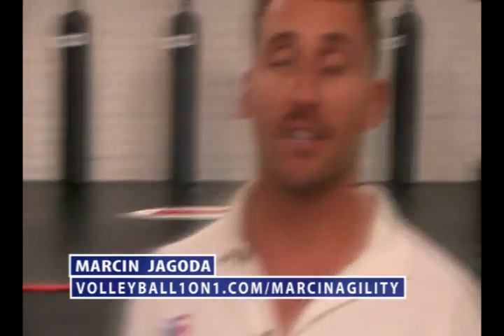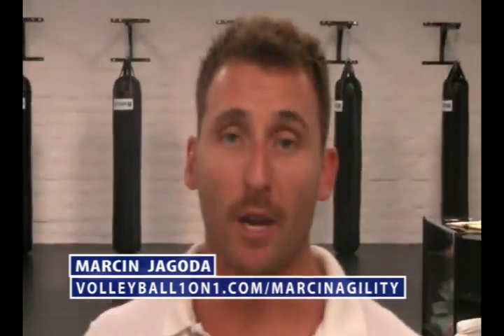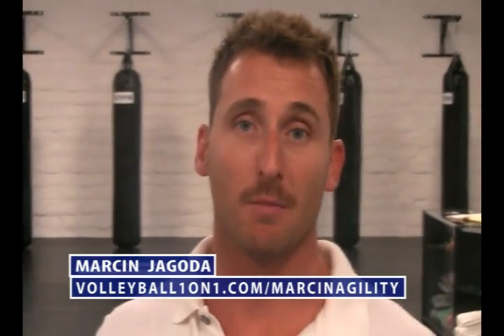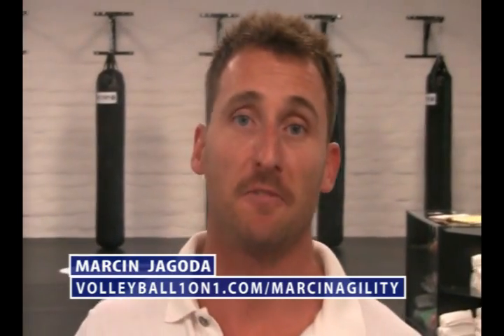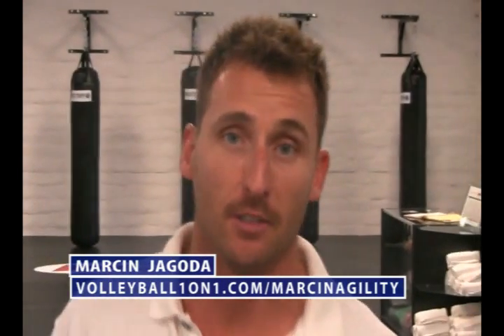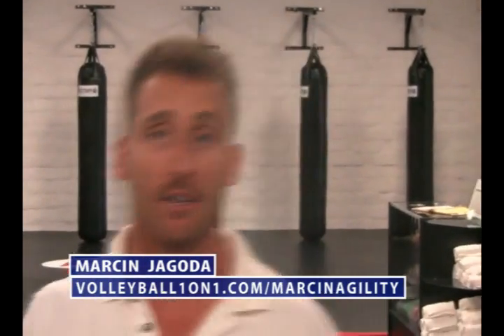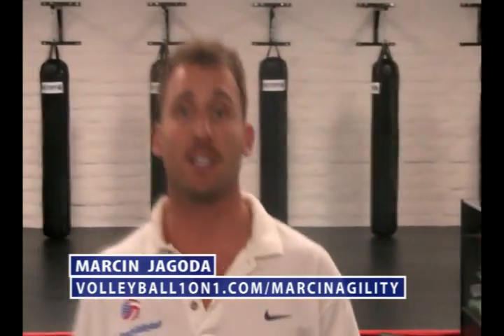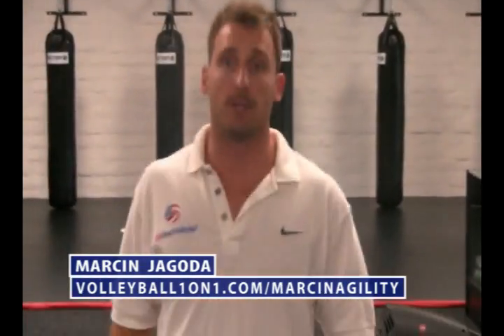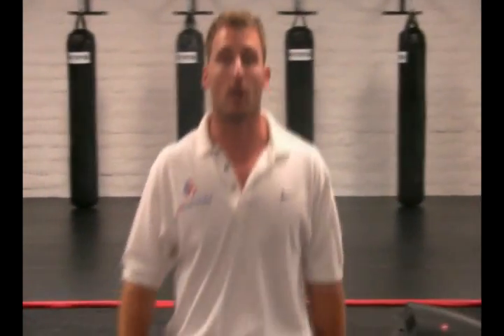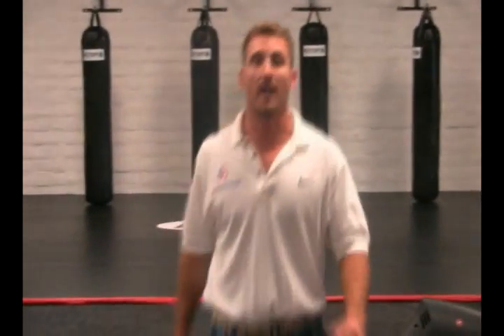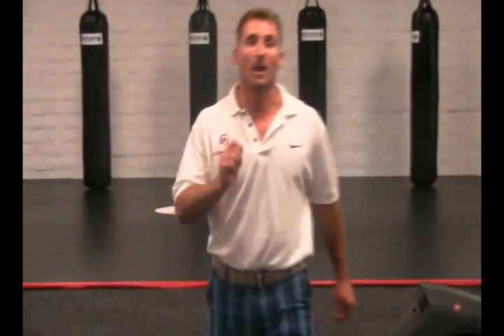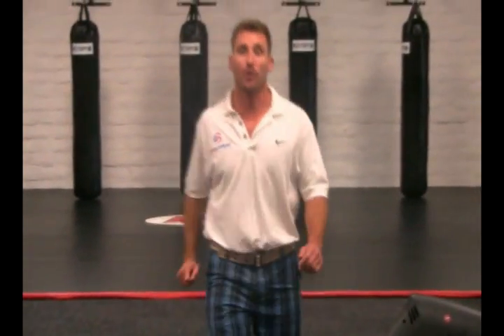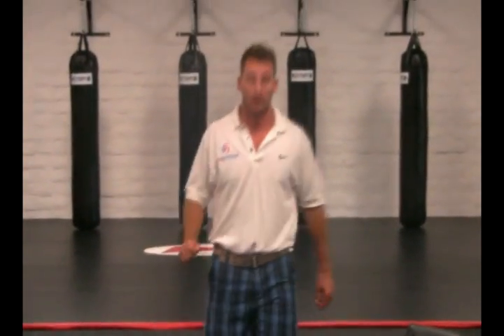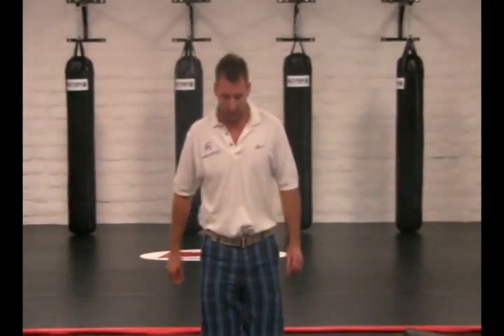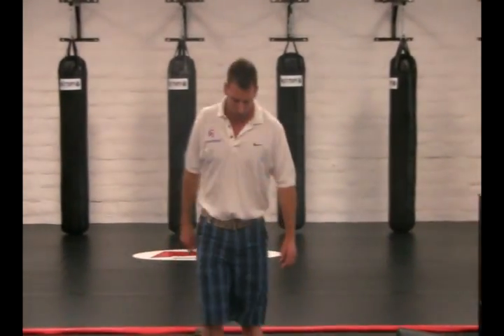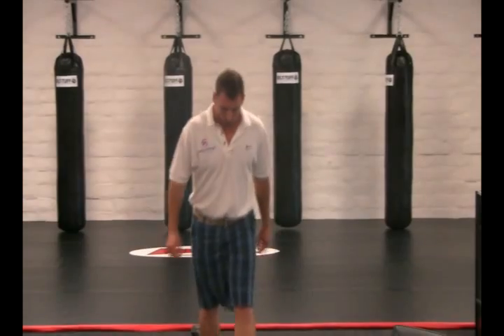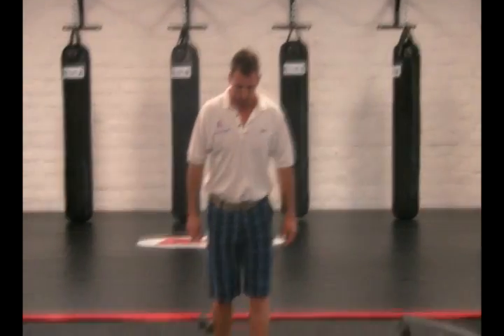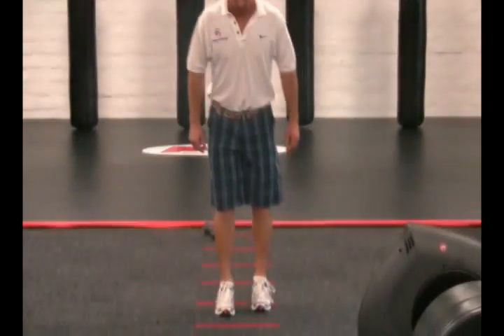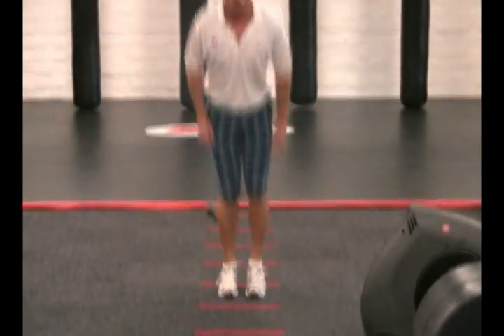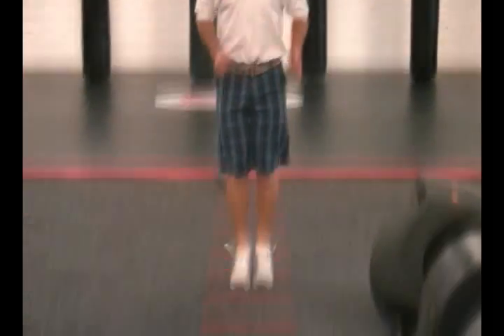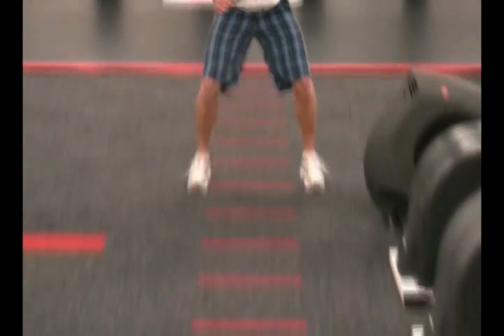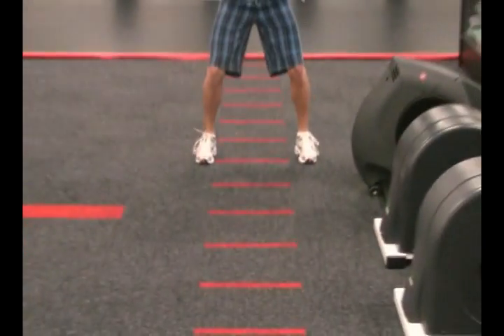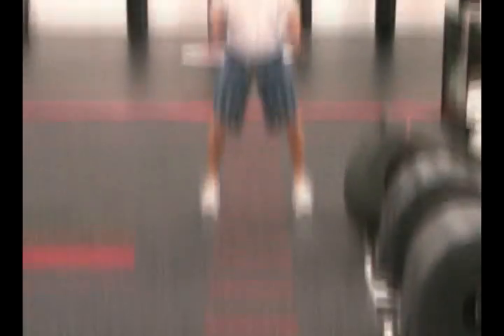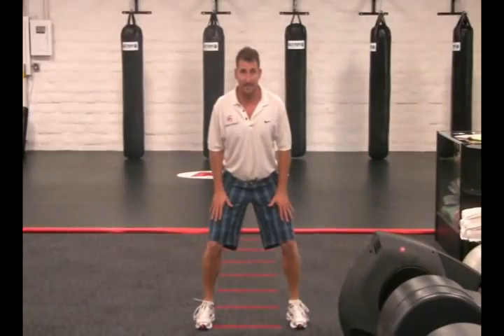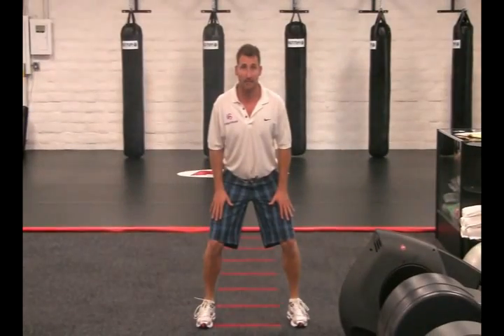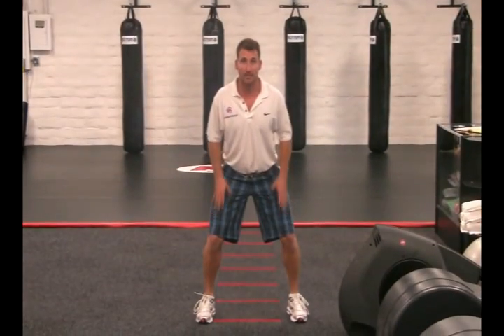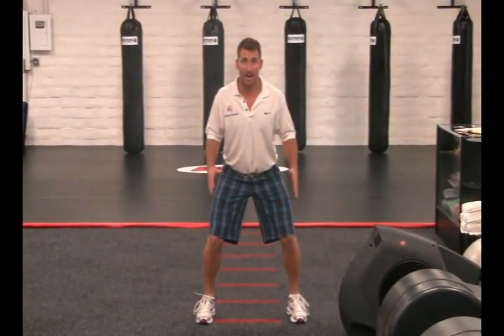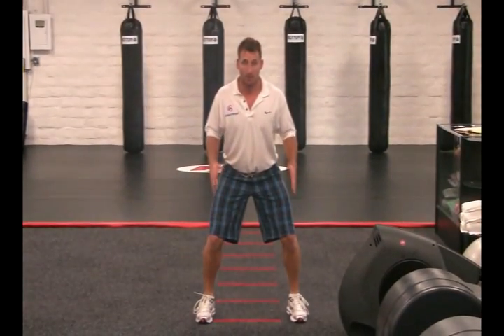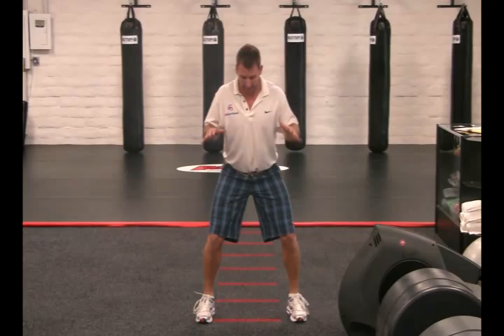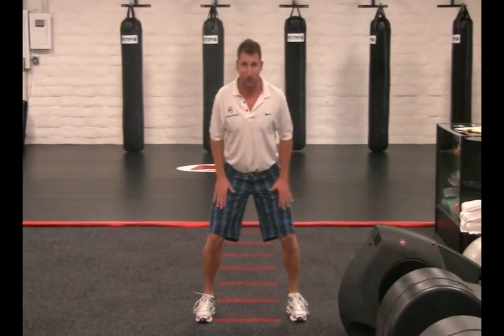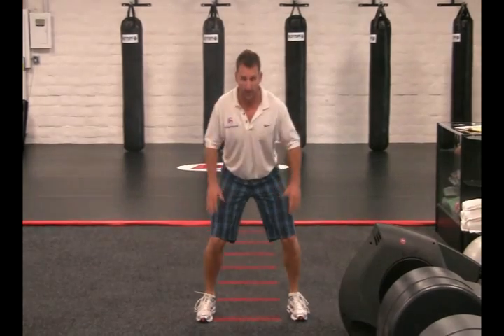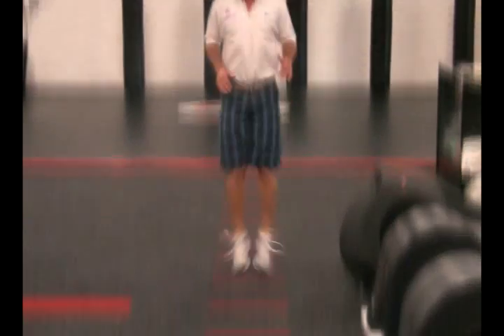Agility is great because it makes you faster. Here's the second movement. We're going to go in out while we jump. So we're going to go in out. I want you to plant every time you get out. Plant that whole foot and then come in.